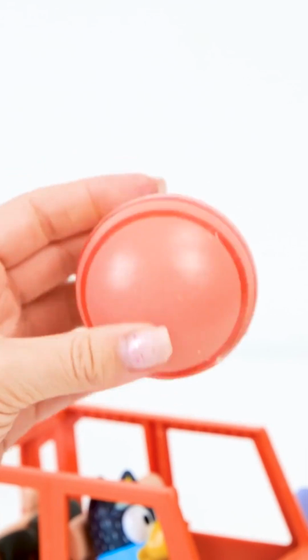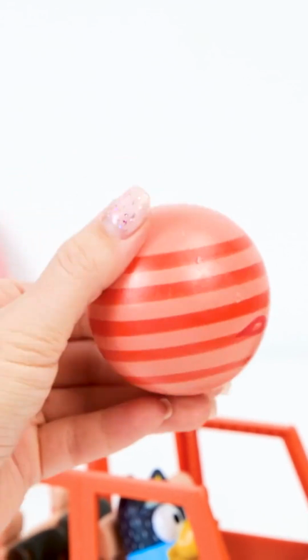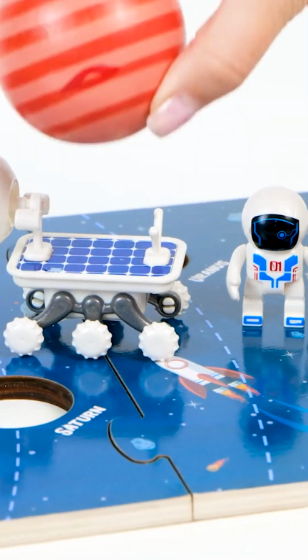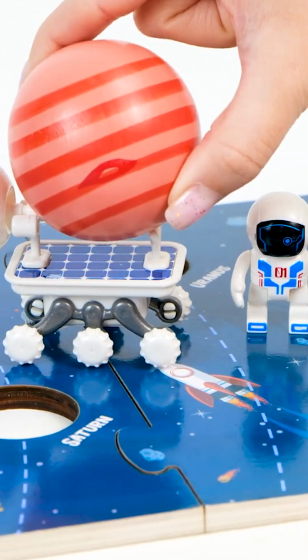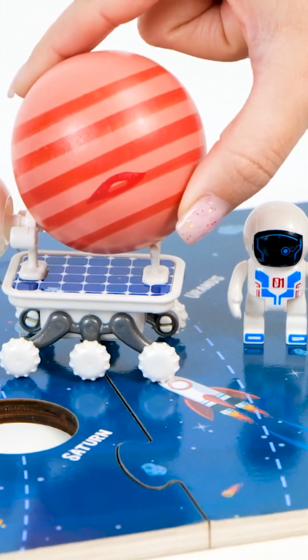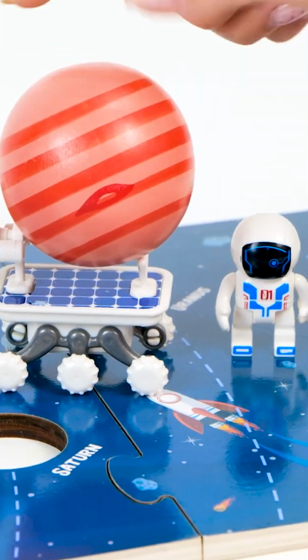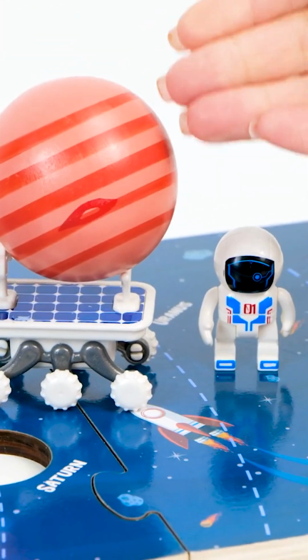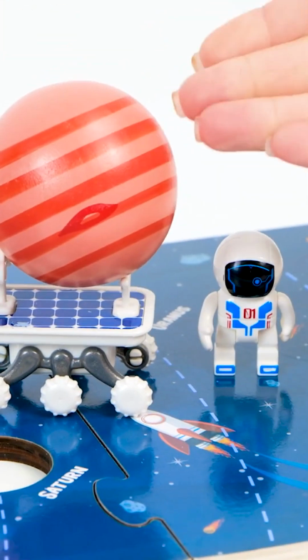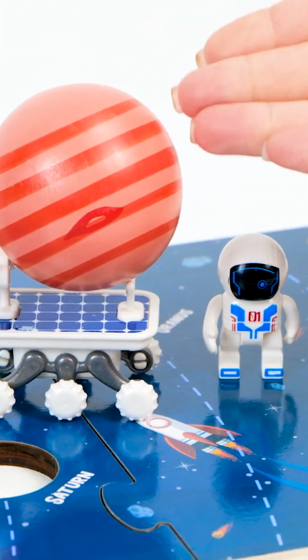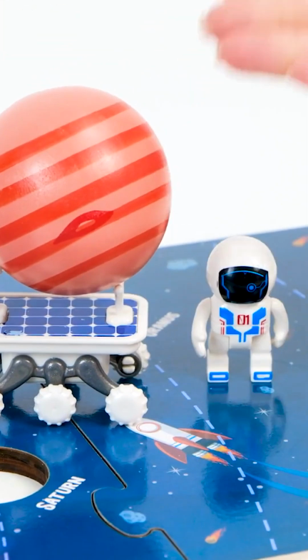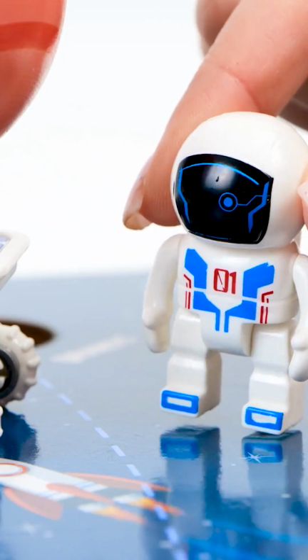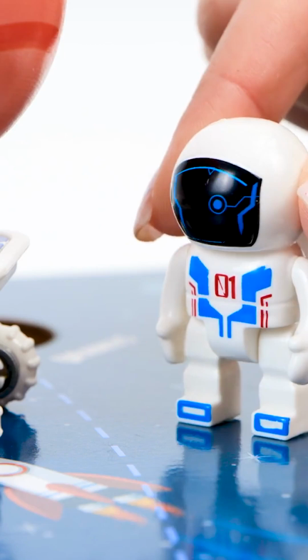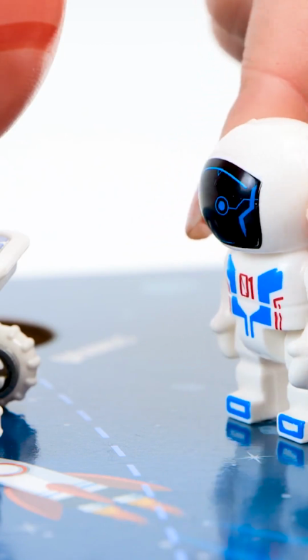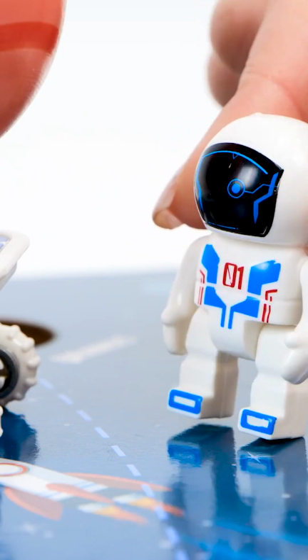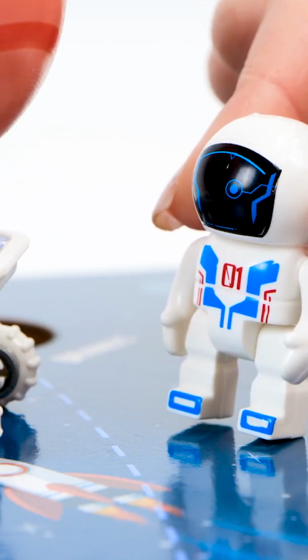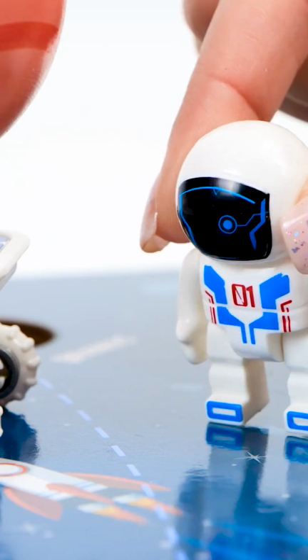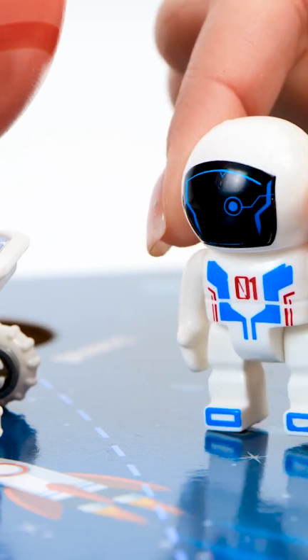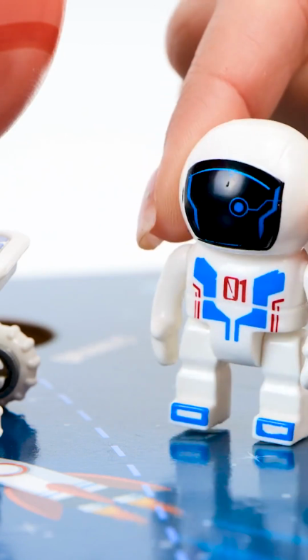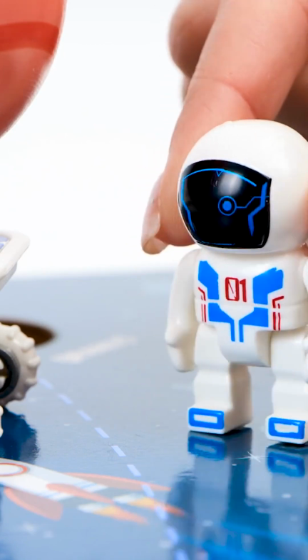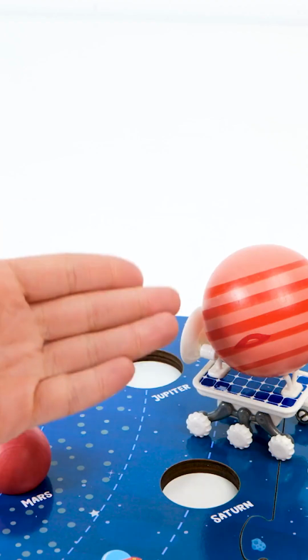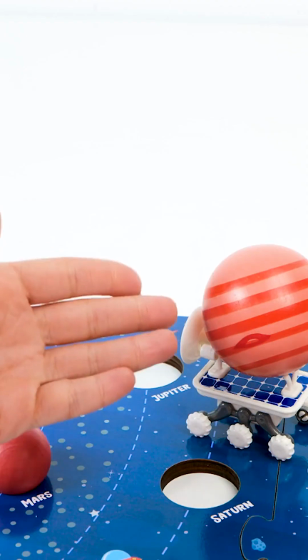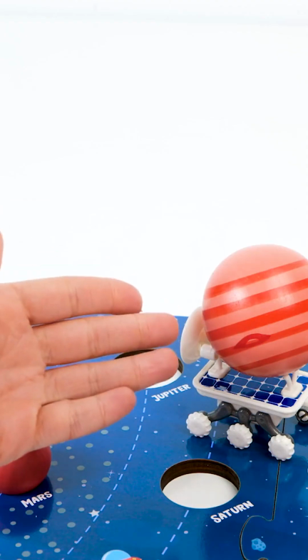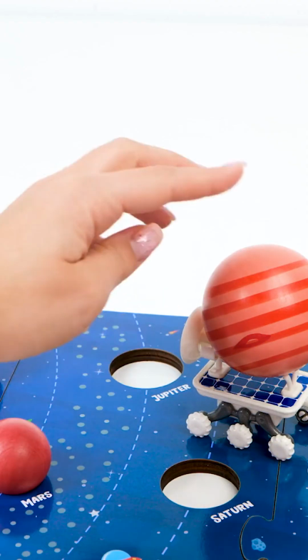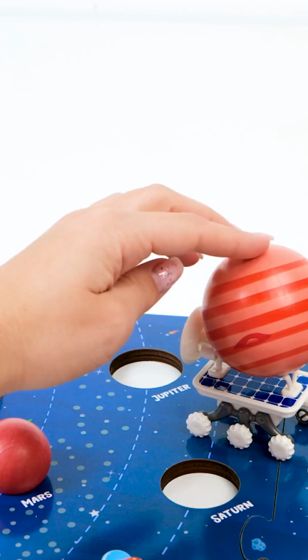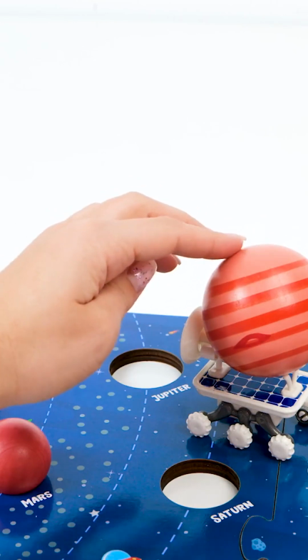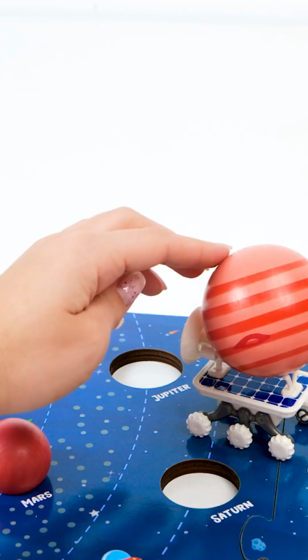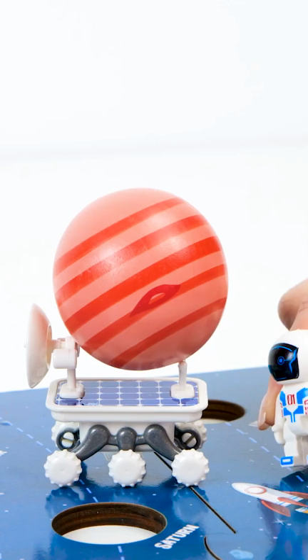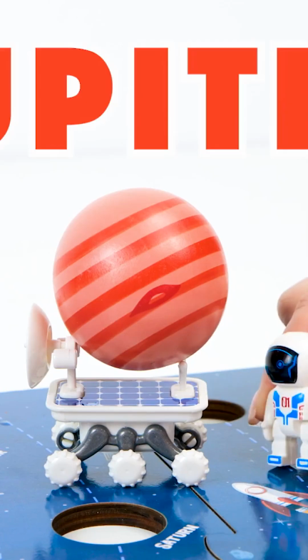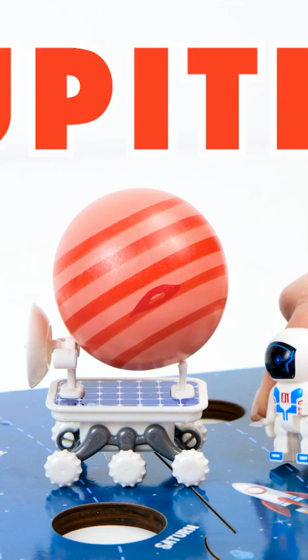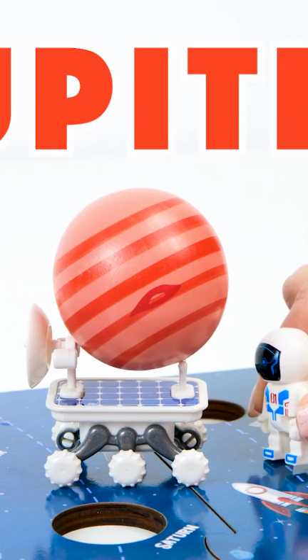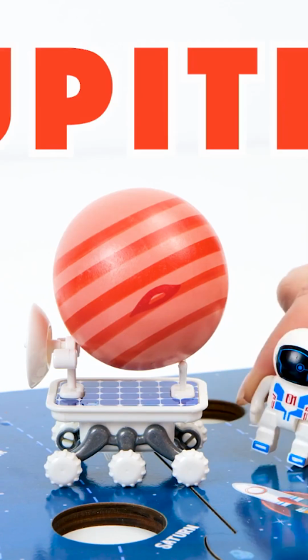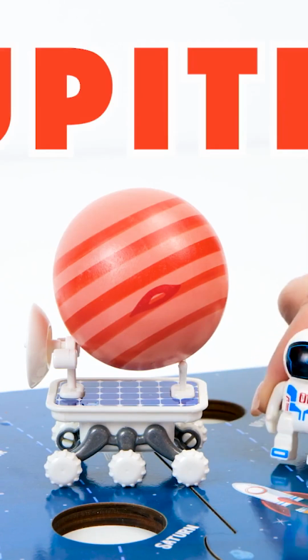But what planet is it? Mr. Spaceman, maybe you know the answer? Here's a hint: this is the biggest planet in the solar system, and it comes after Mars. But I can't remember its name. Well, this giant planet is called Jupiter.